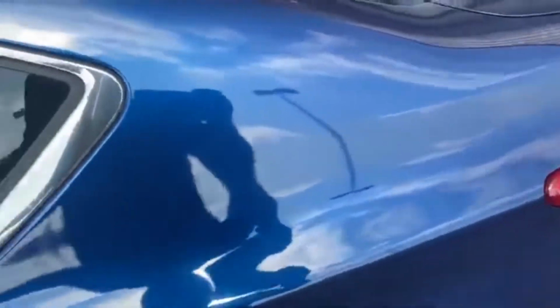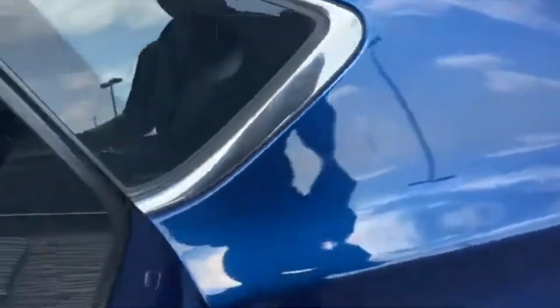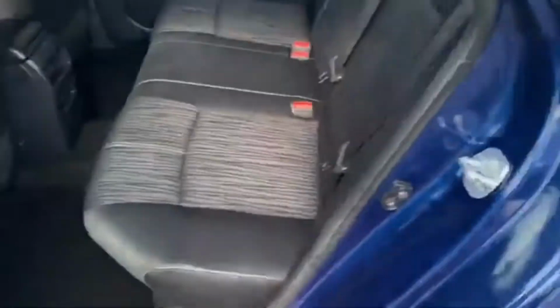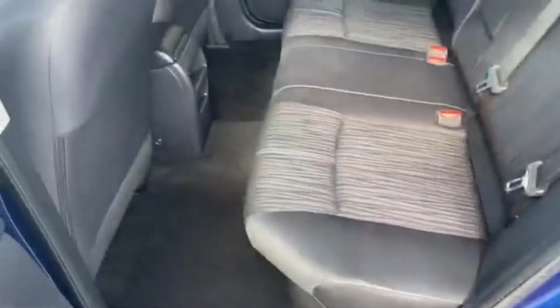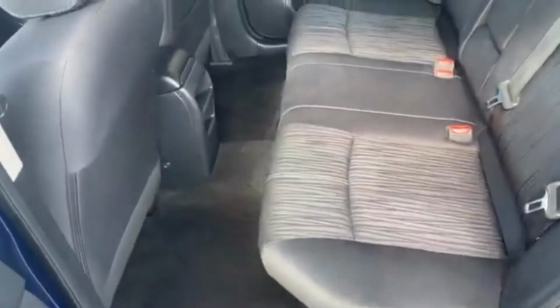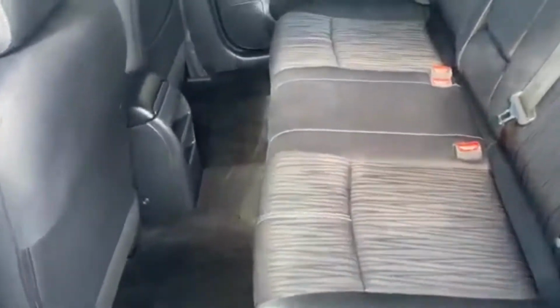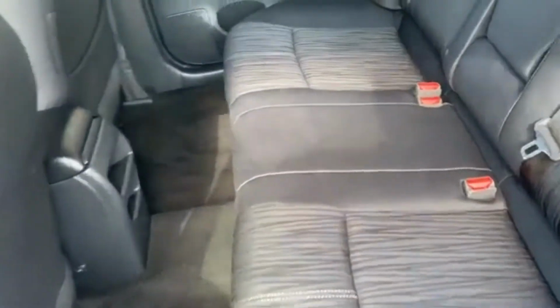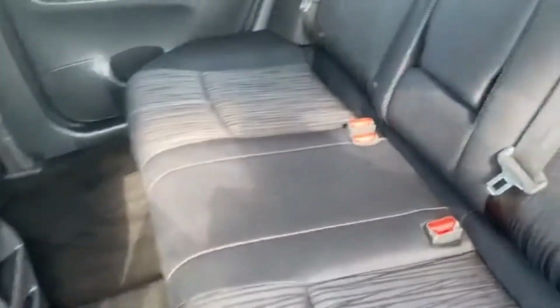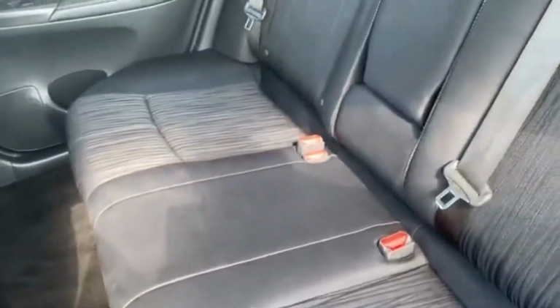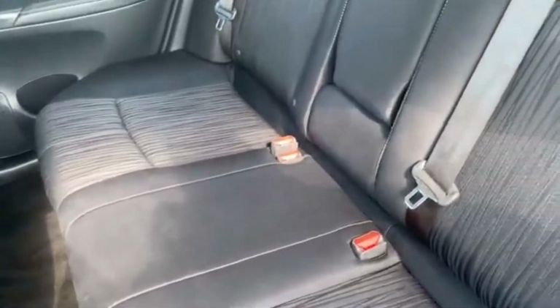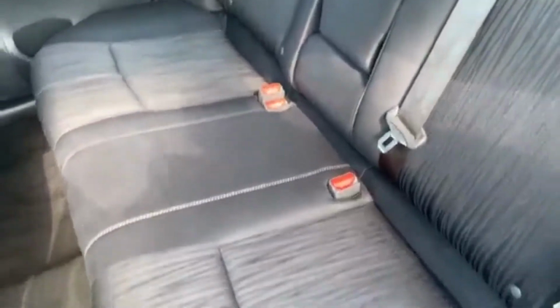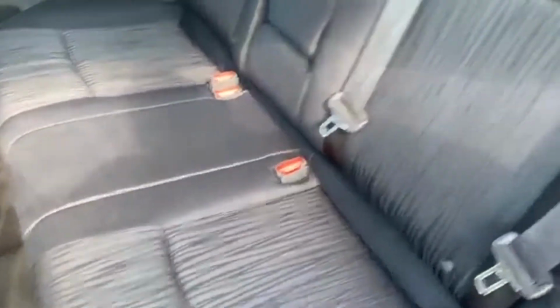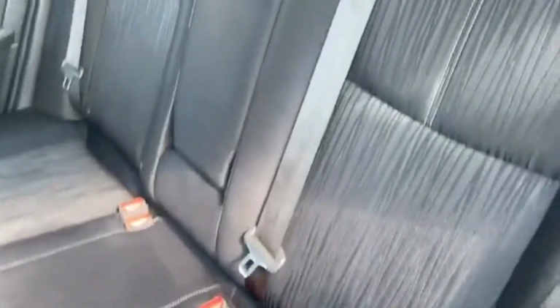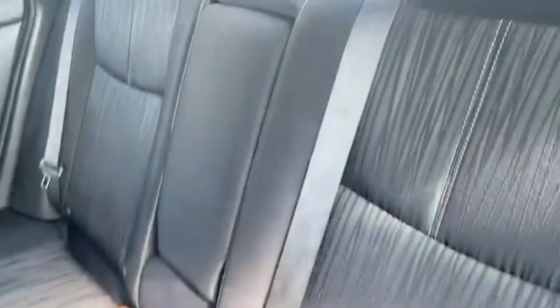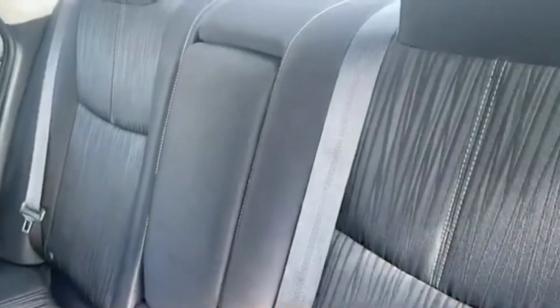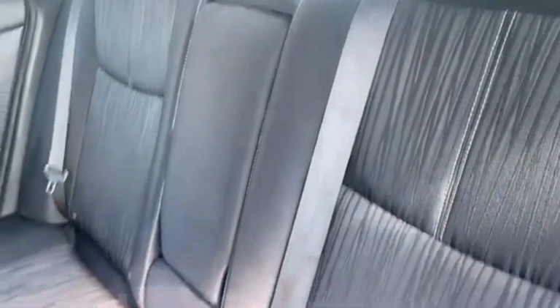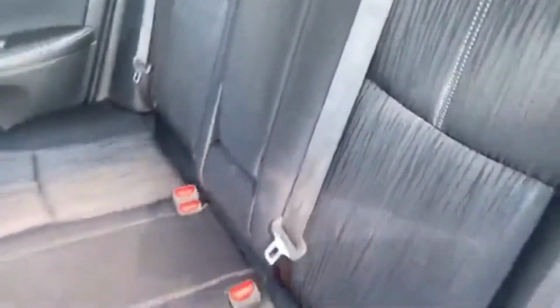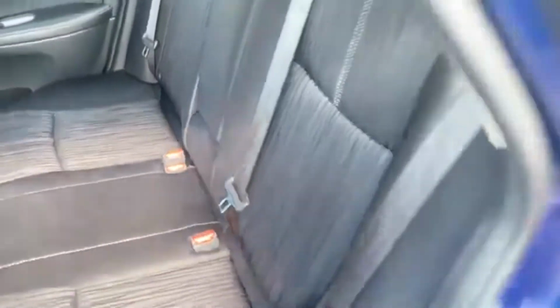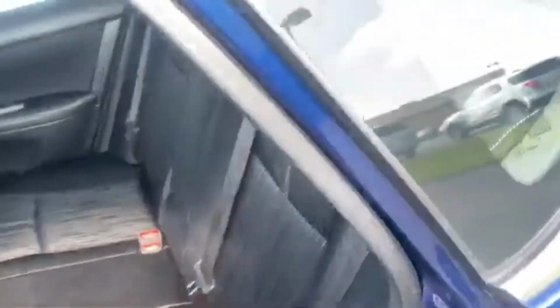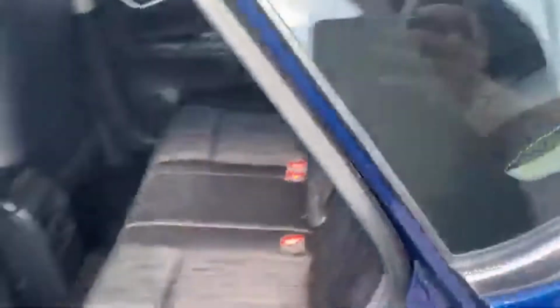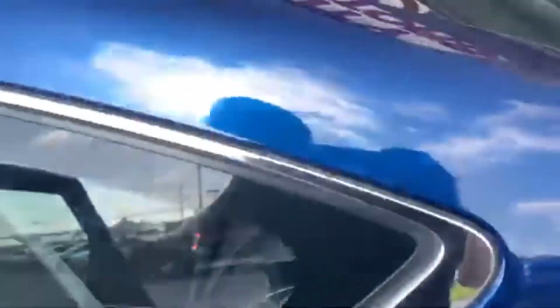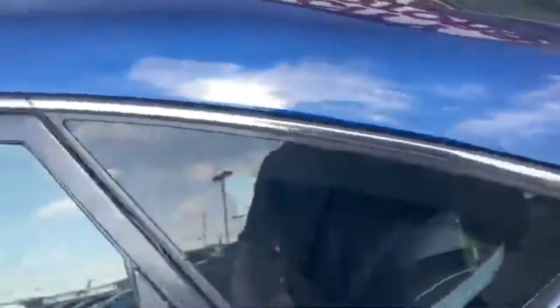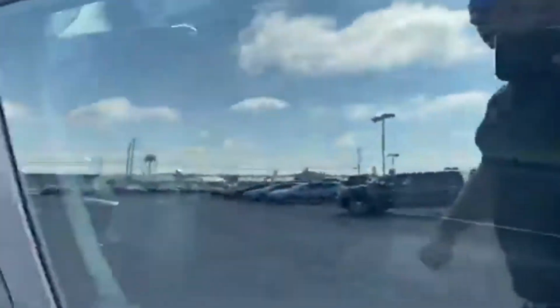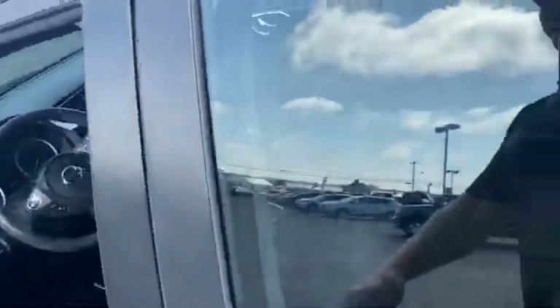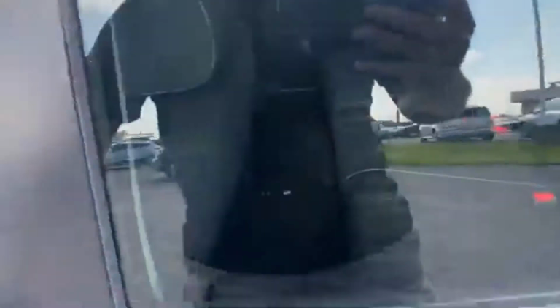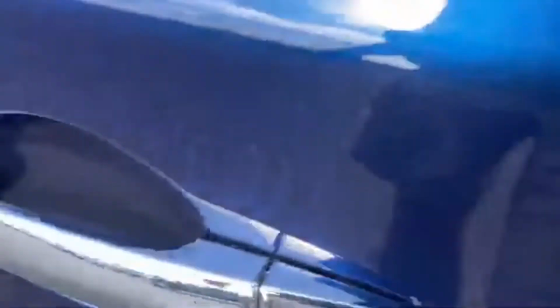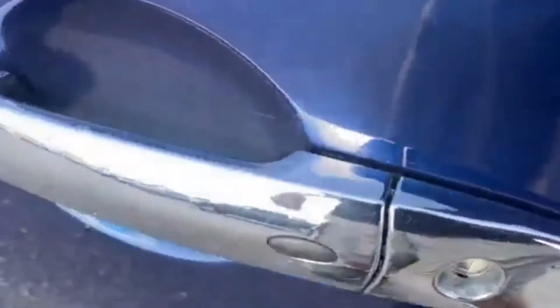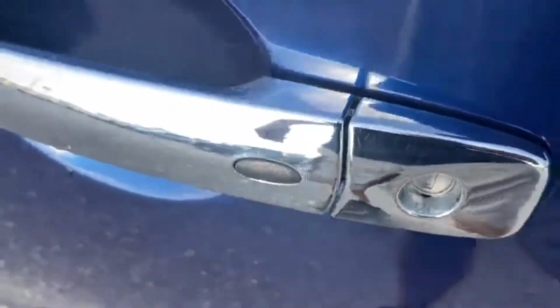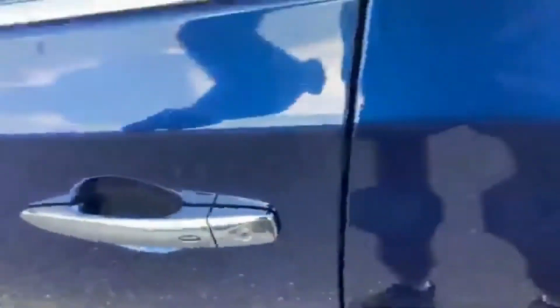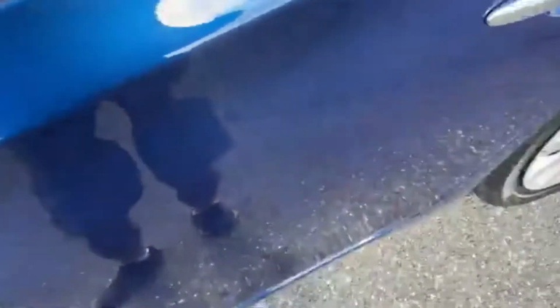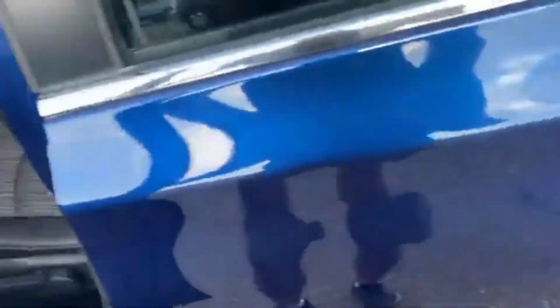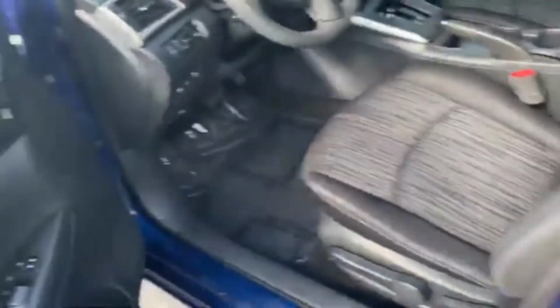One thing I really like with the Sentra is look at the room. You can comfortably fit three passengers. That SV package is going to get your folding center armrest, which is really comfortable if you have two passengers. Proximity key — just touch that button to lock and unlock the doors as long as the key's in your pocket or in your purse.